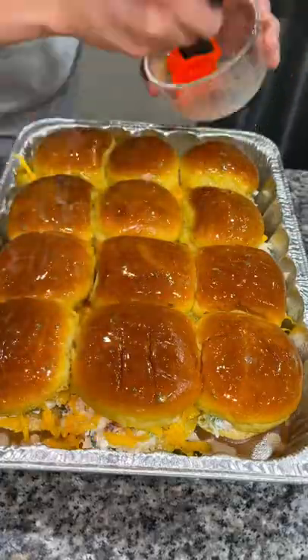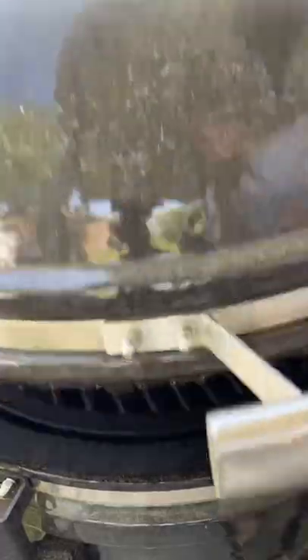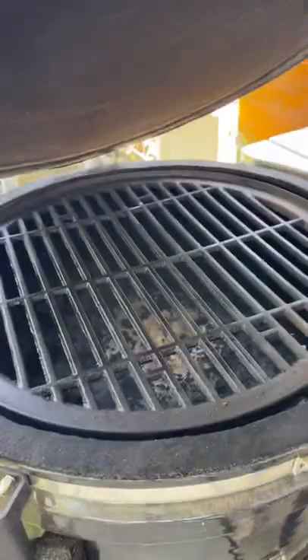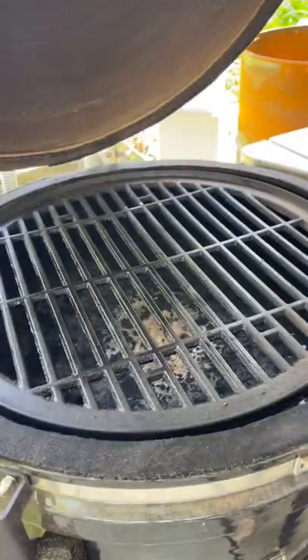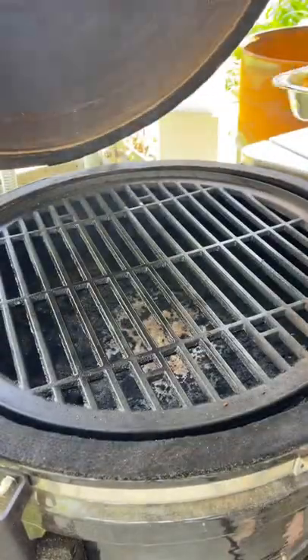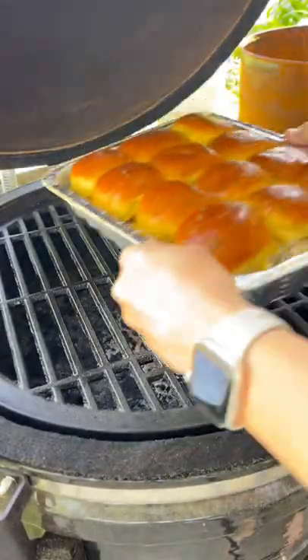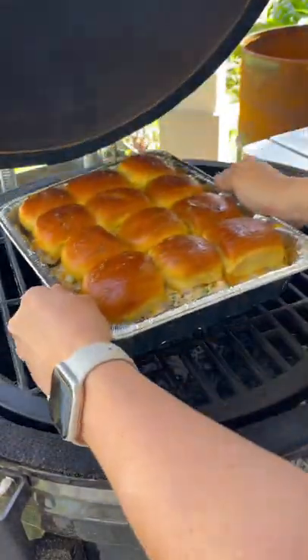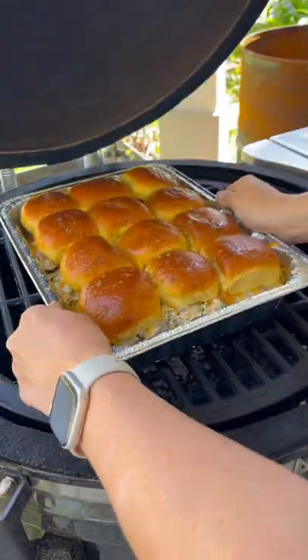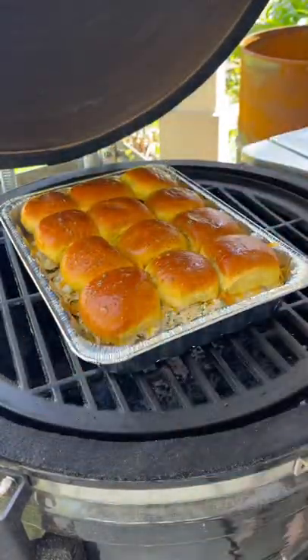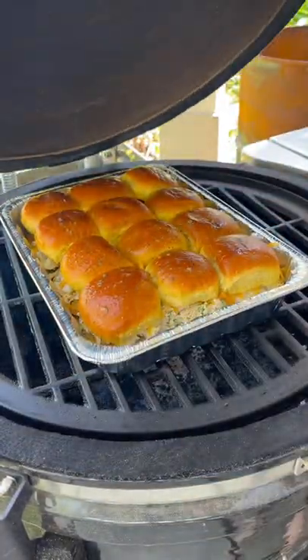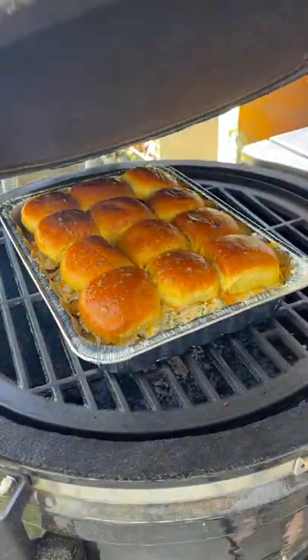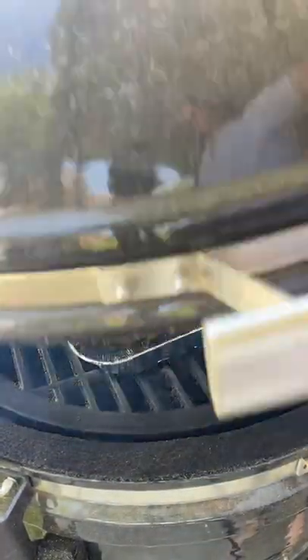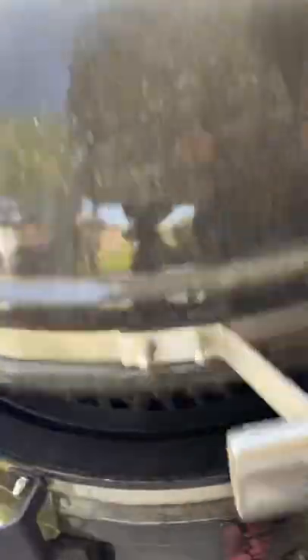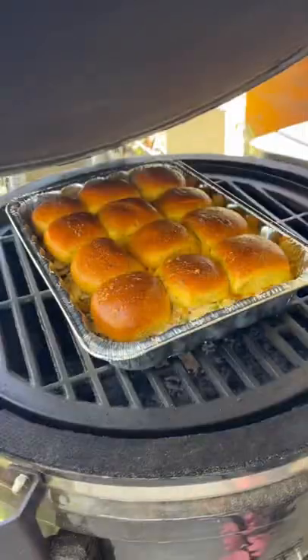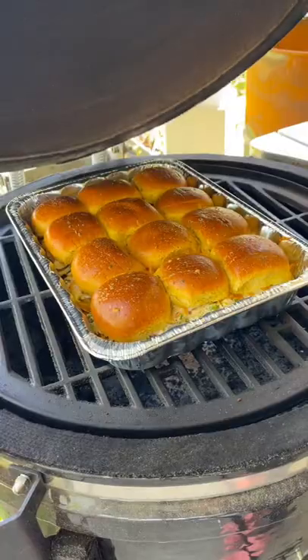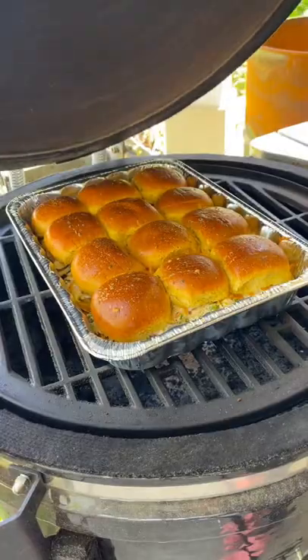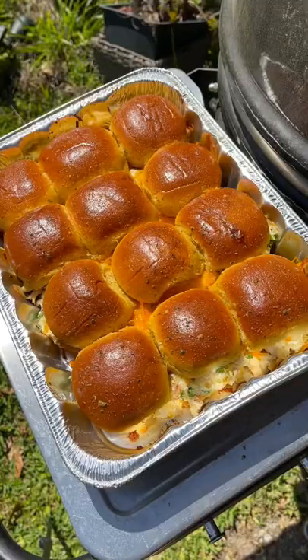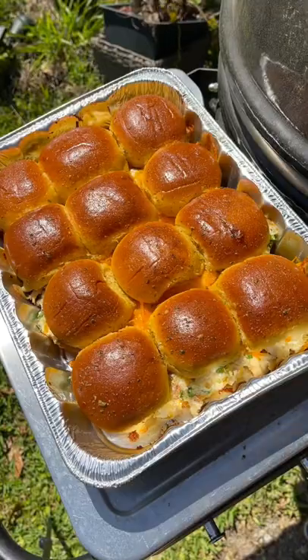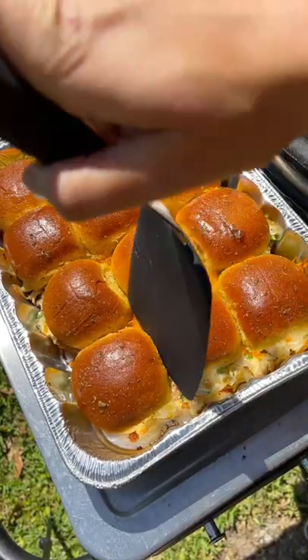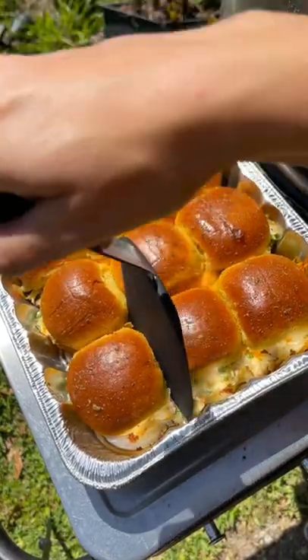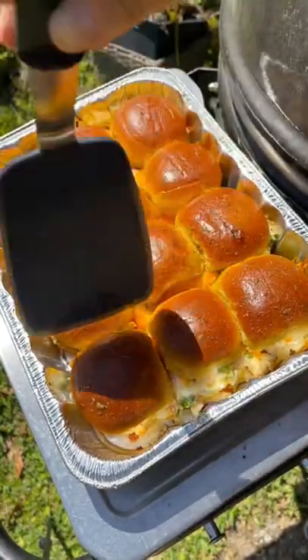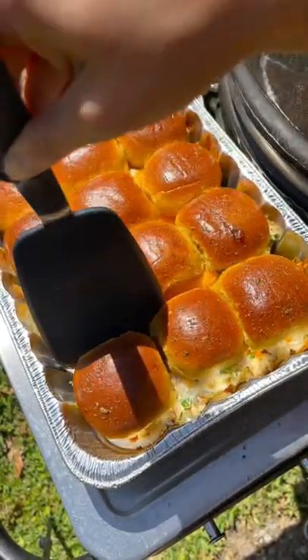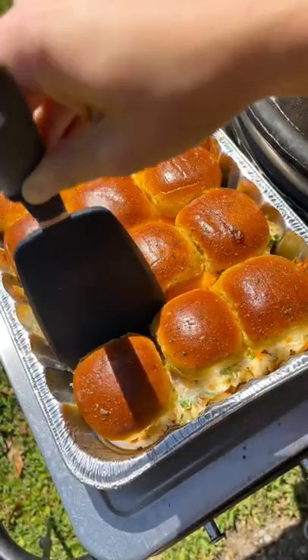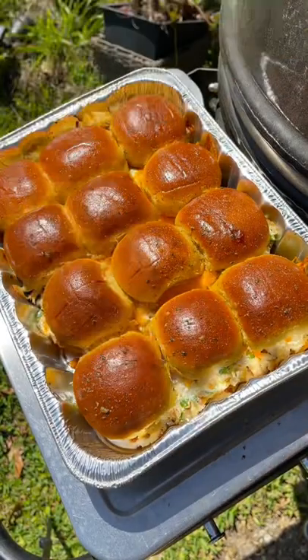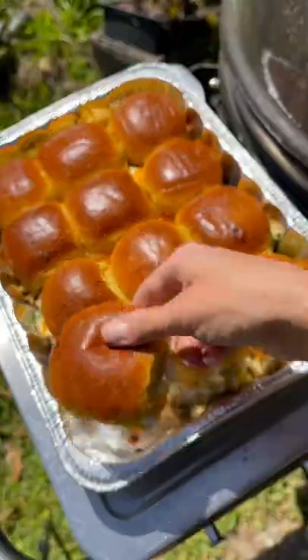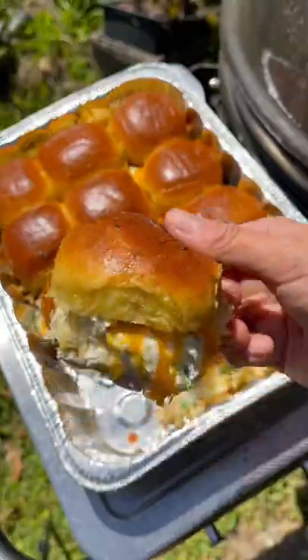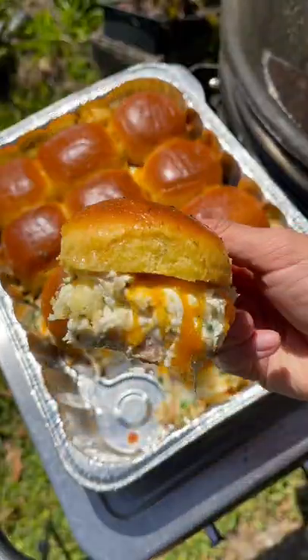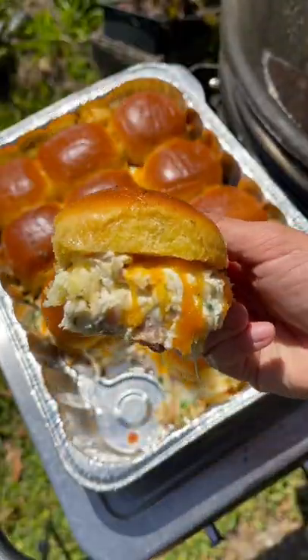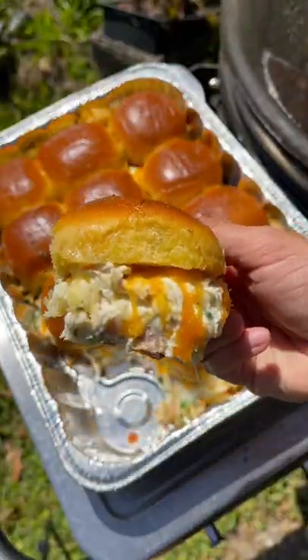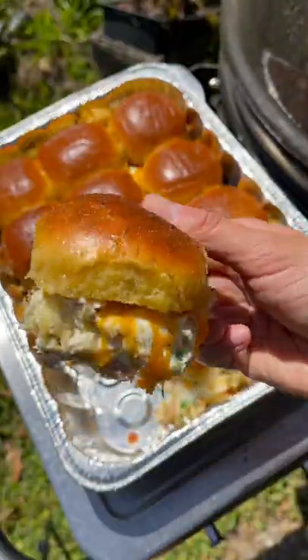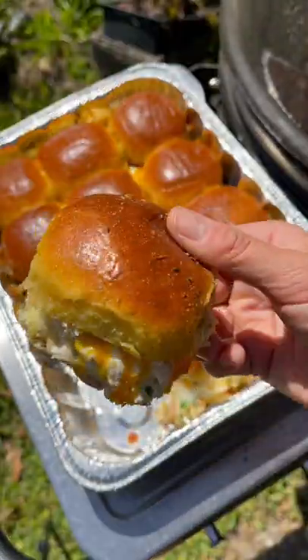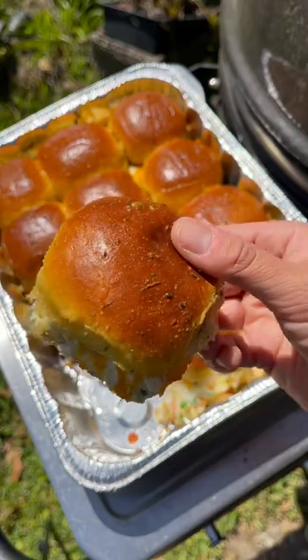Place it in a 350-degree smoker or oven for about 15 to 20 minutes until the tops are golden brown. Slice the sliders and enjoy!